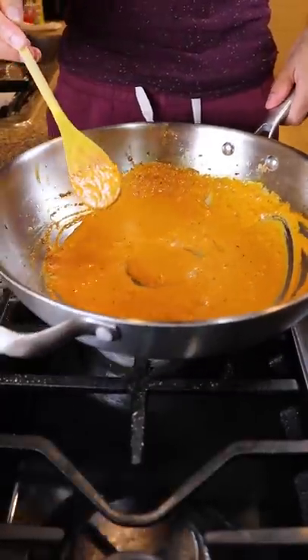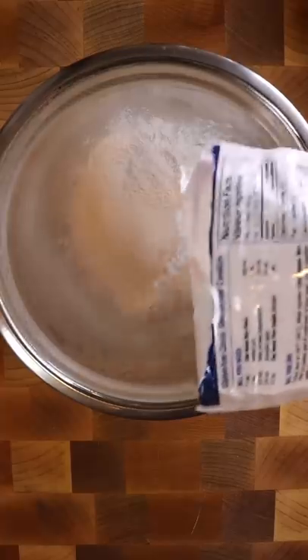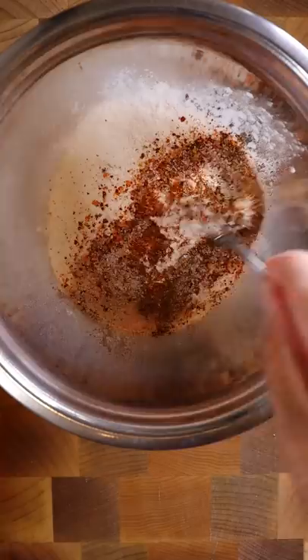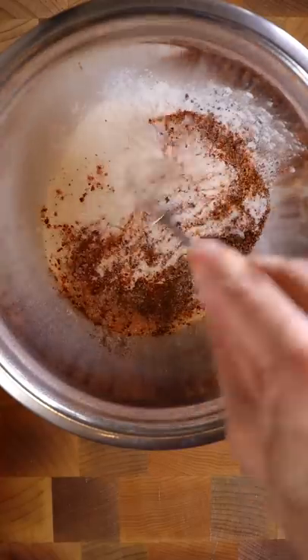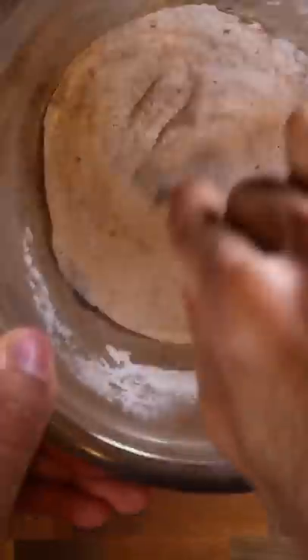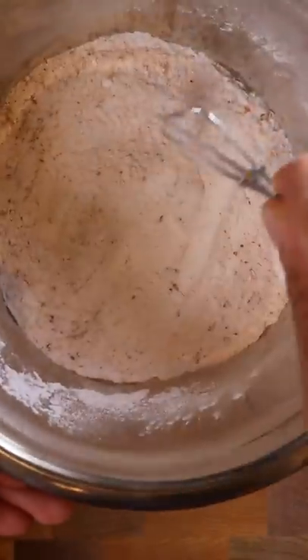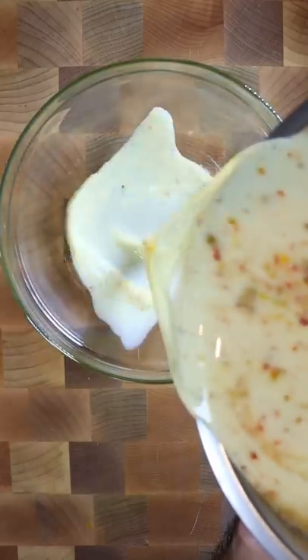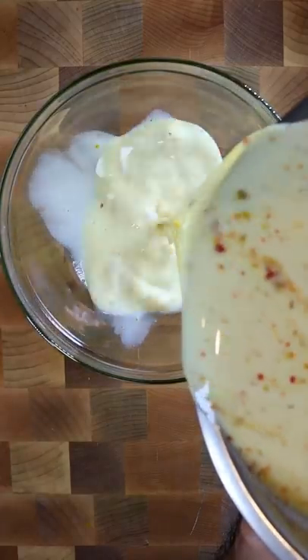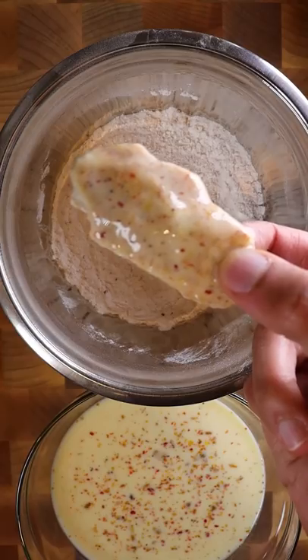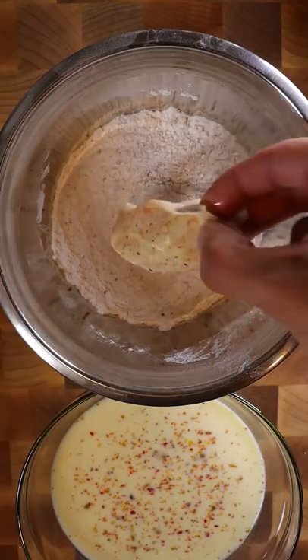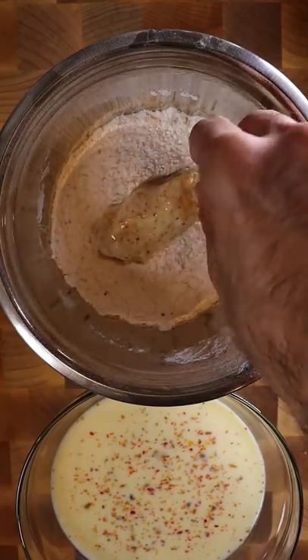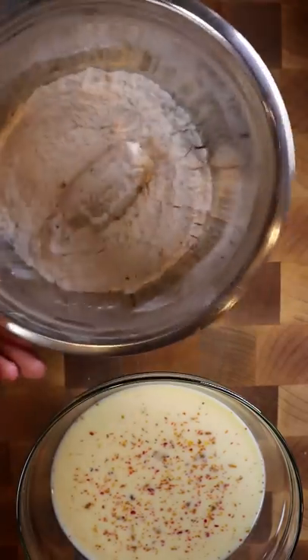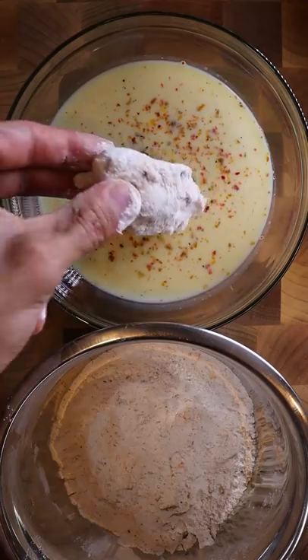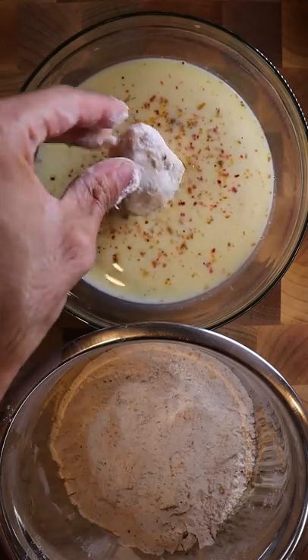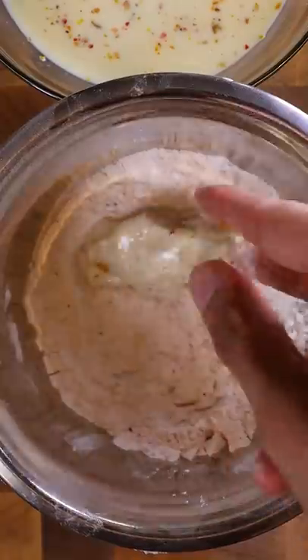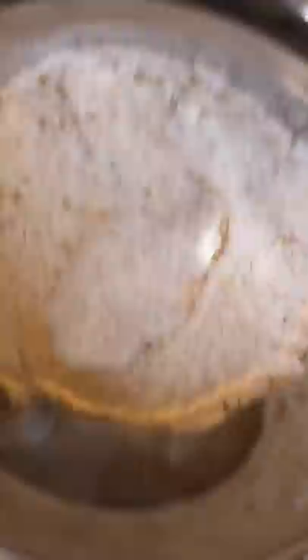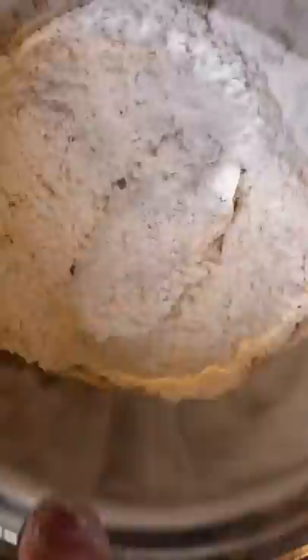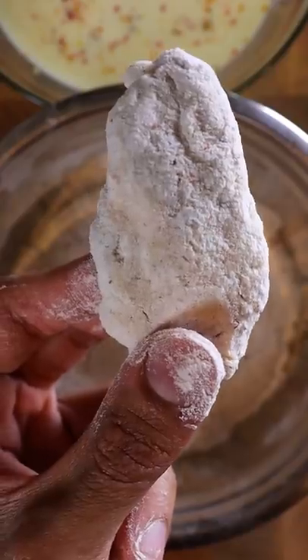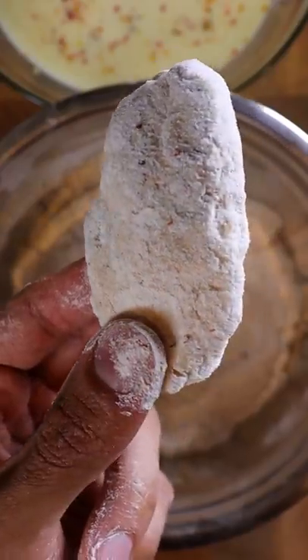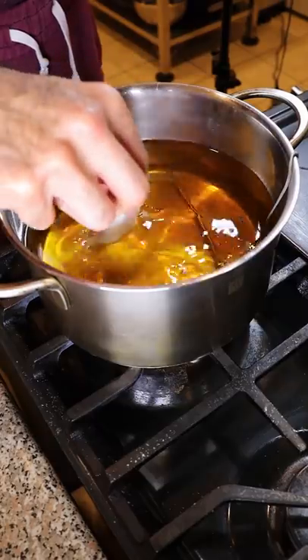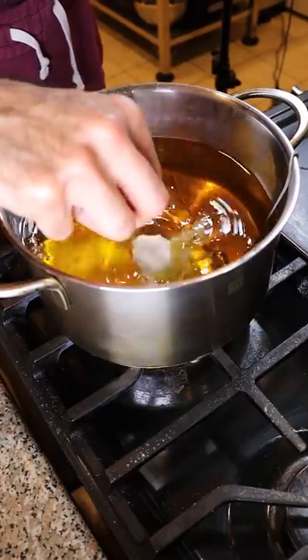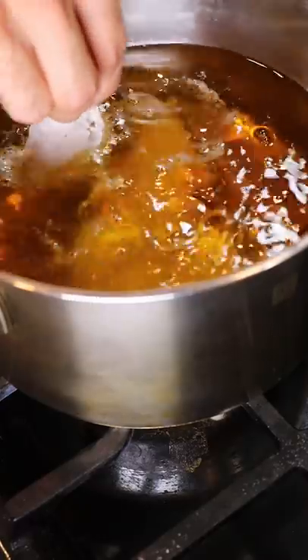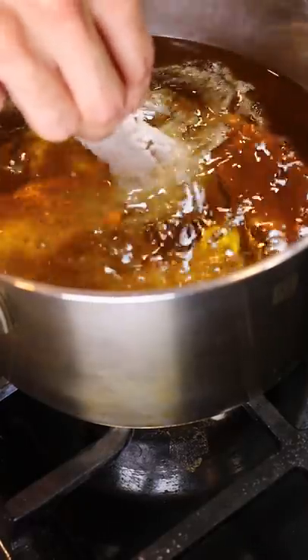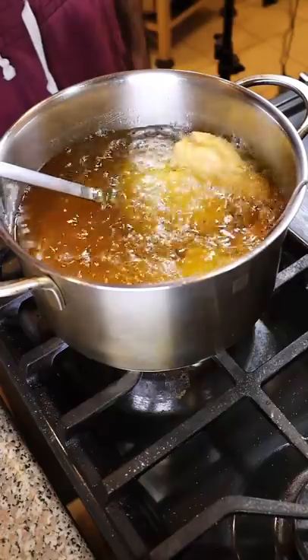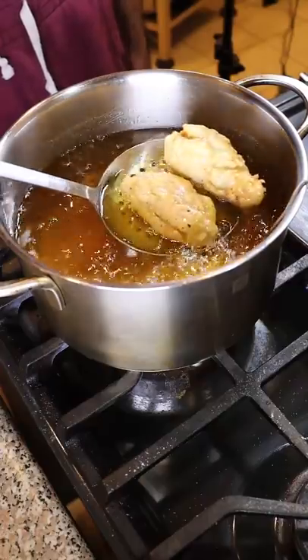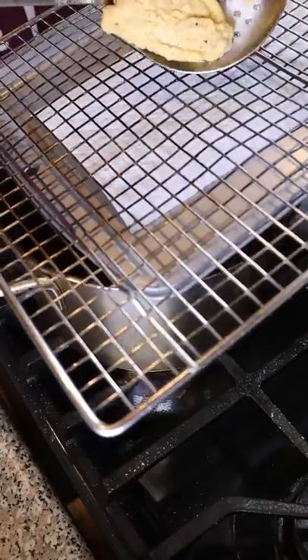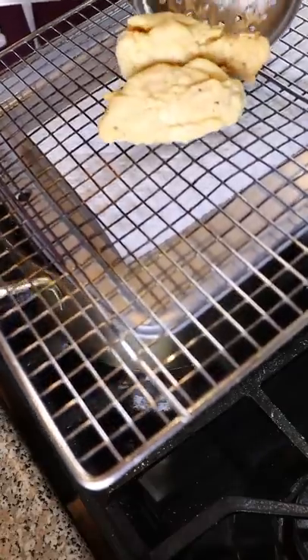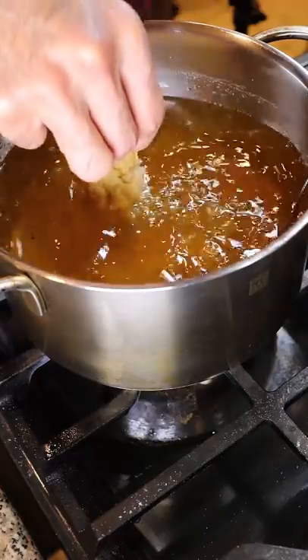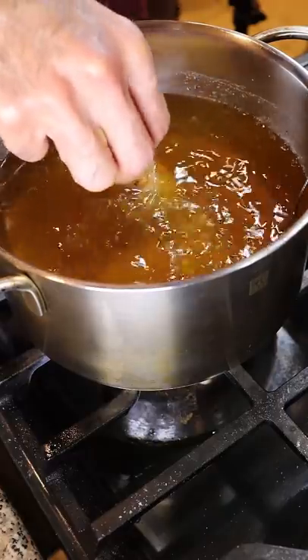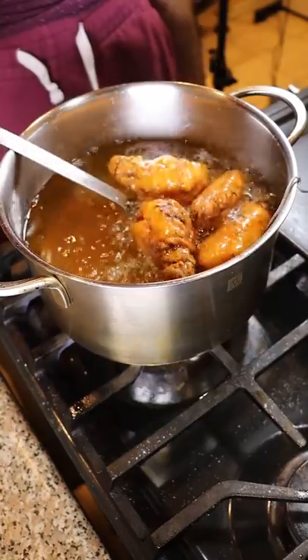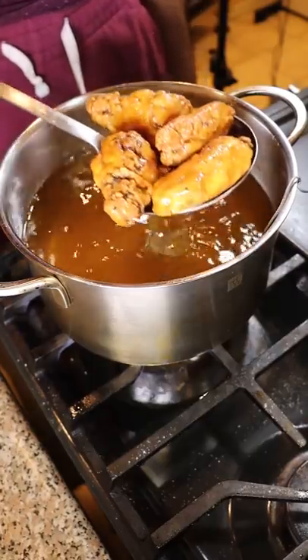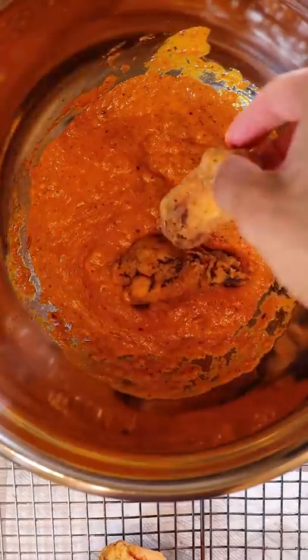Now in a separate bowl, add rice flour with potato starch and the same seasonings. Bring your chicken into the dry mix, then into the marinade and back into the dry. Fry at 315°F for about 6 minutes and remove it. Crank the heat up to 375°F and fry for a couple of minutes until it's golden brown.